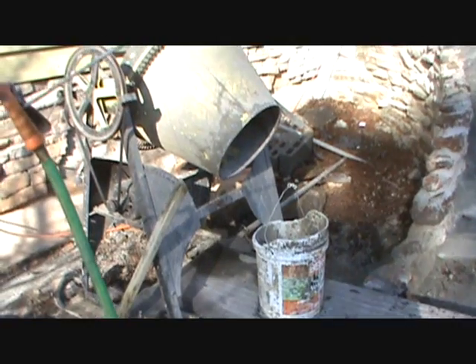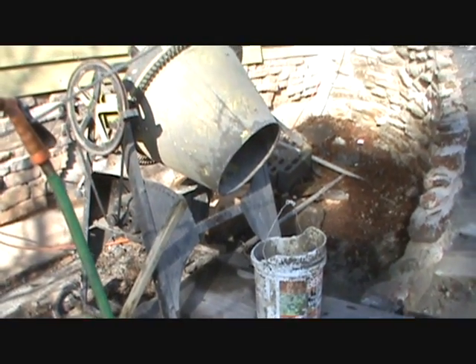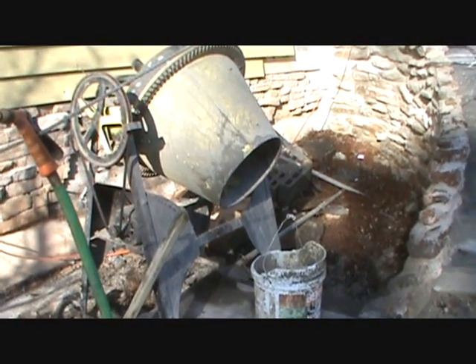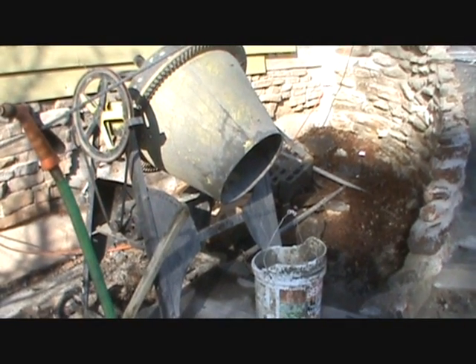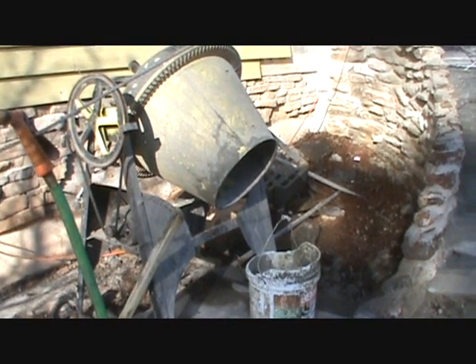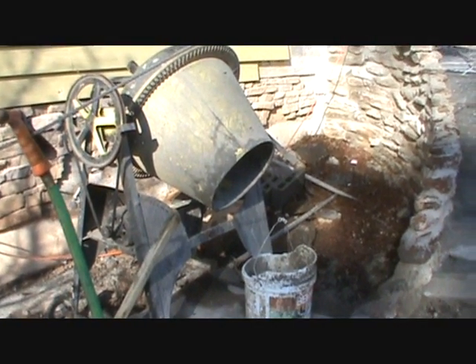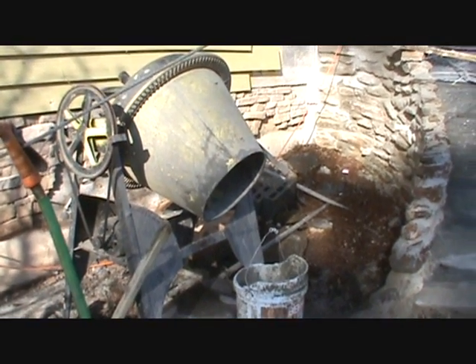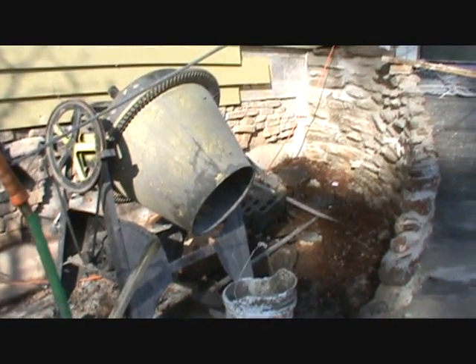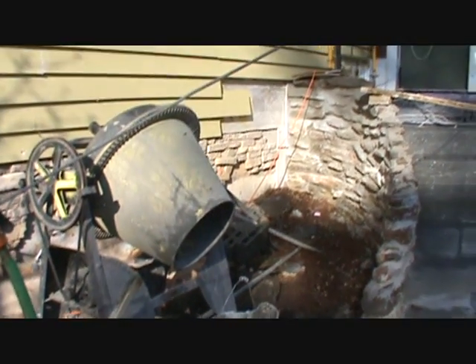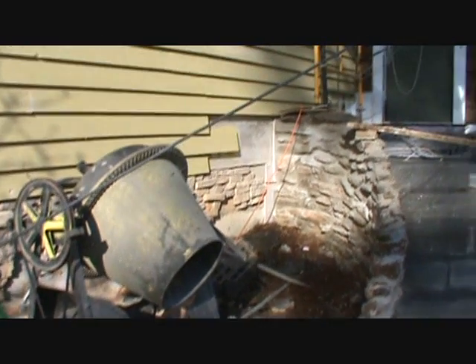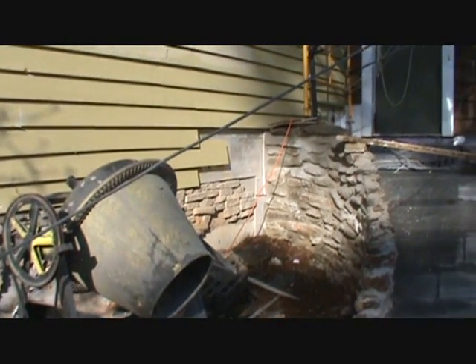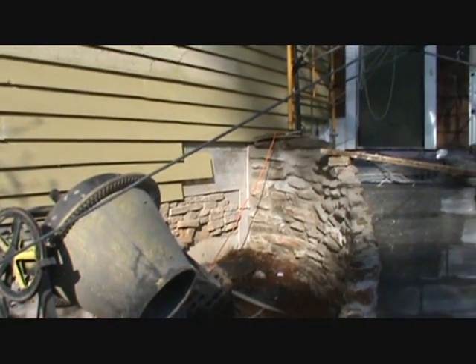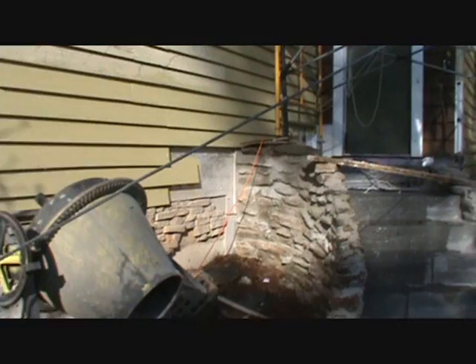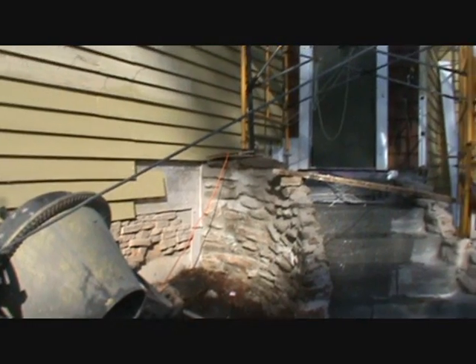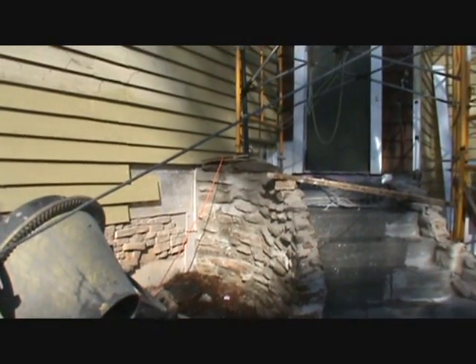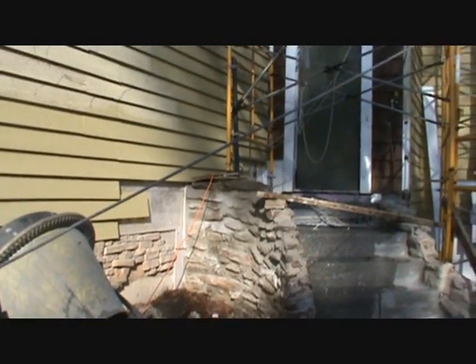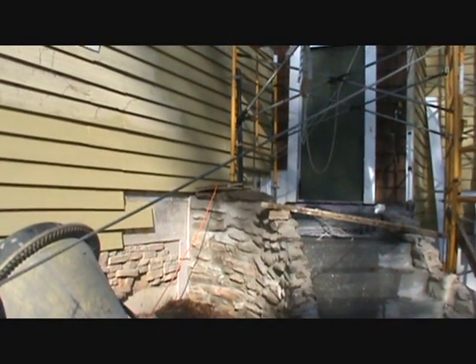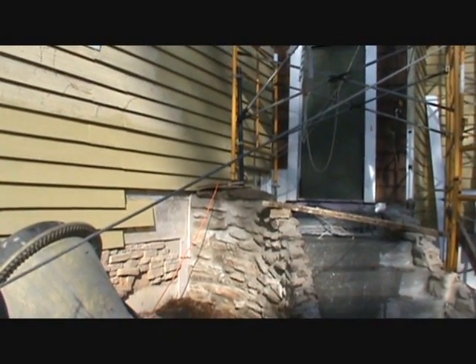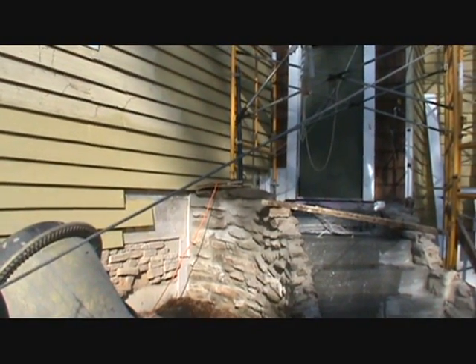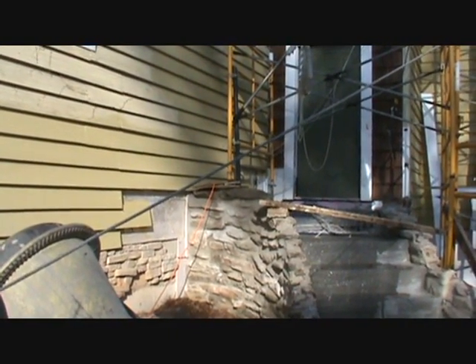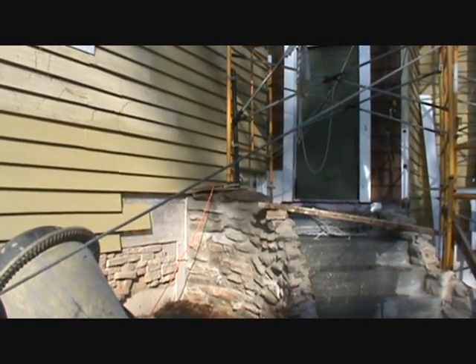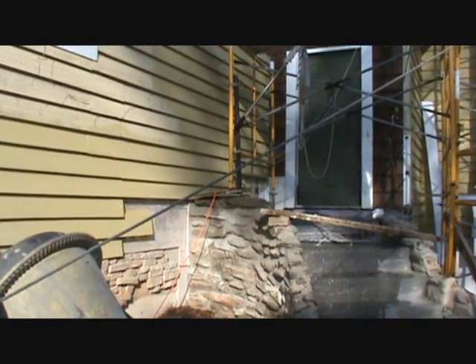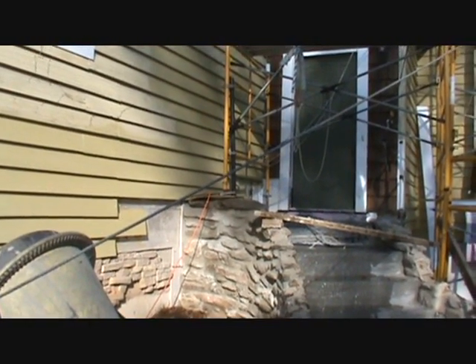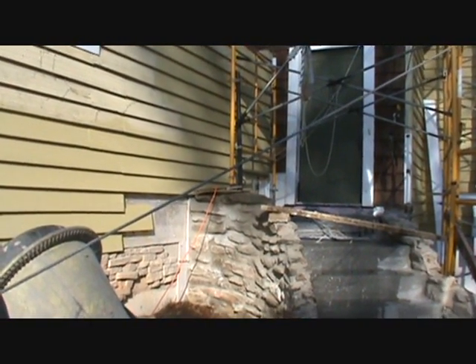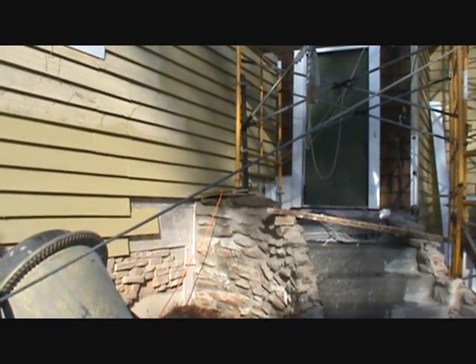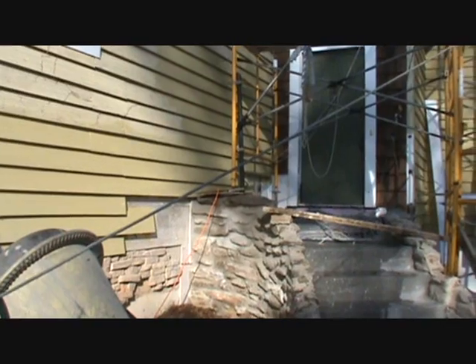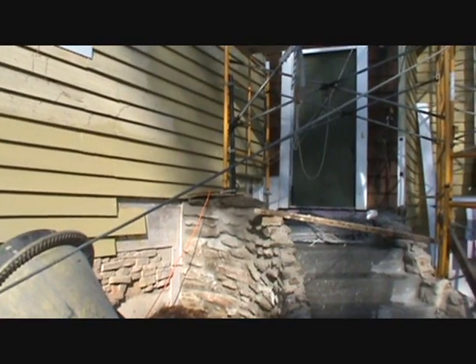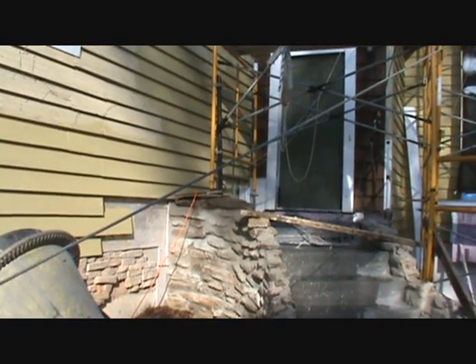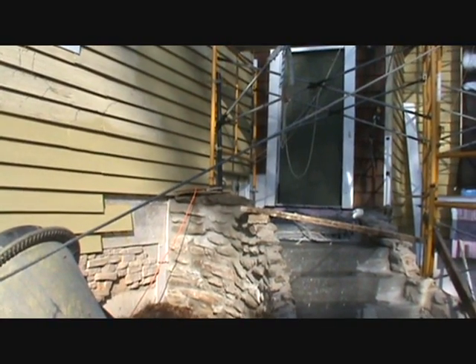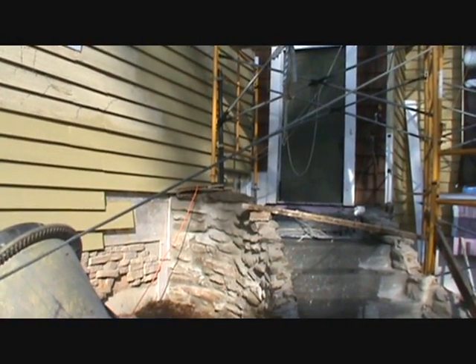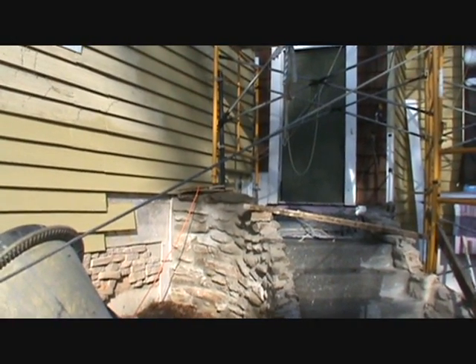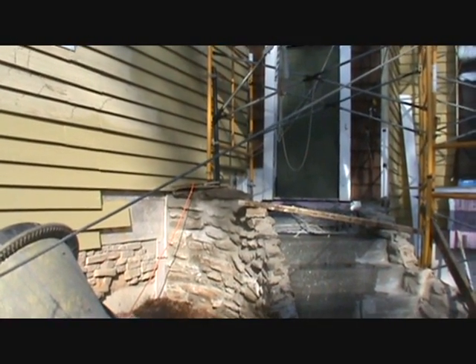Here's the problem: filling that bucket with wet concrete and lifting it up to get it into the back of this pour up here, which is about five to six feet high. You'd have to lift the bucket up over your head to get it into the back there.